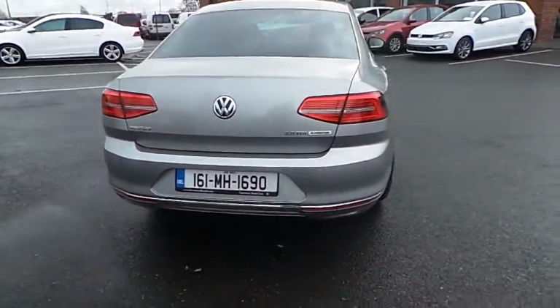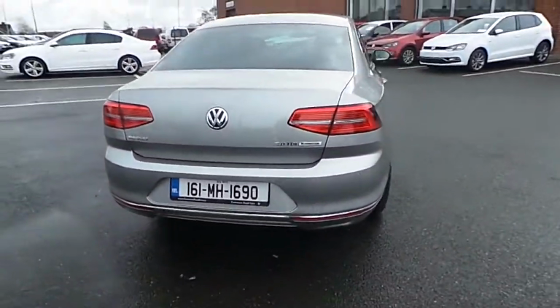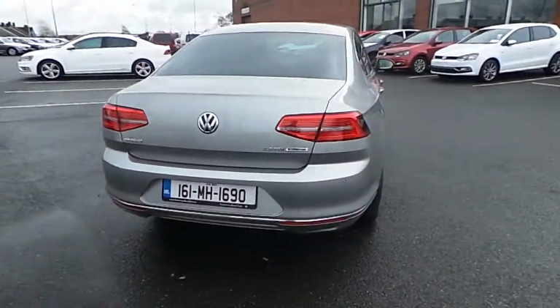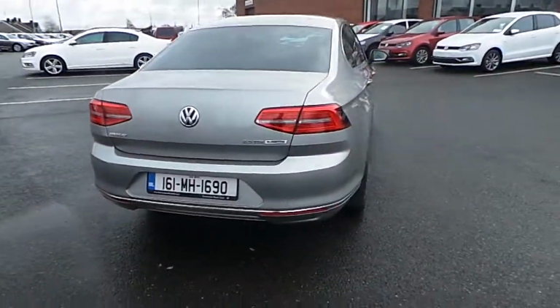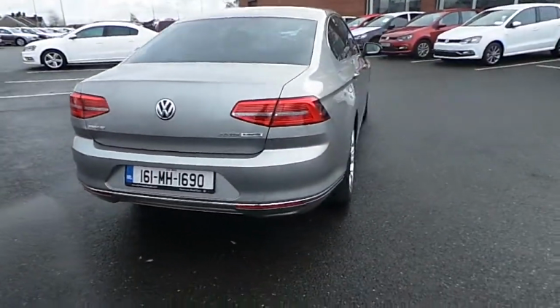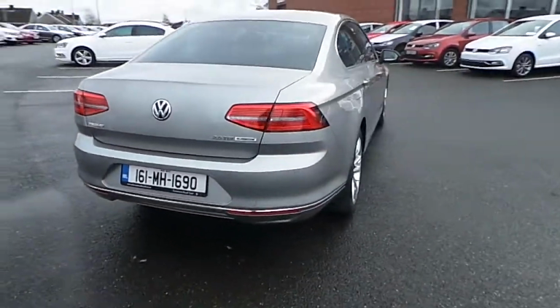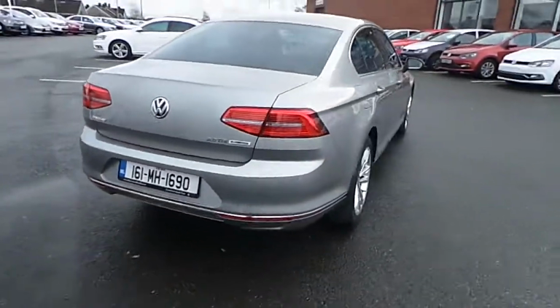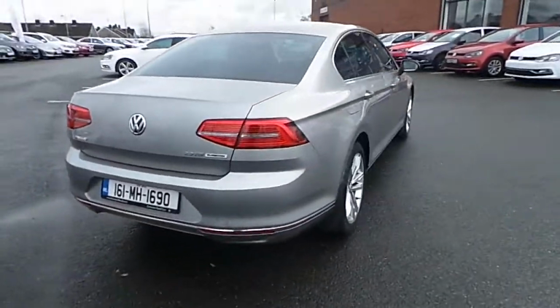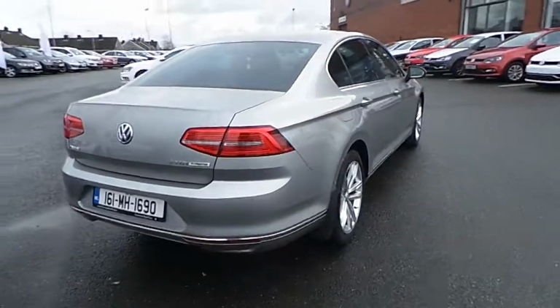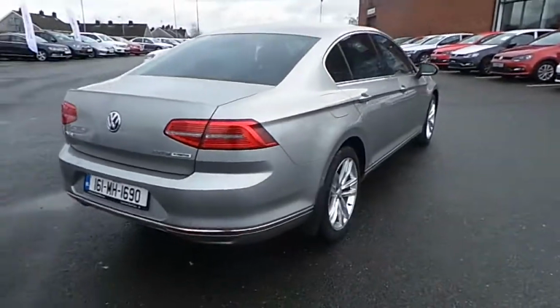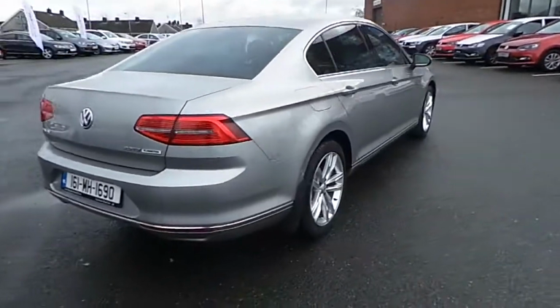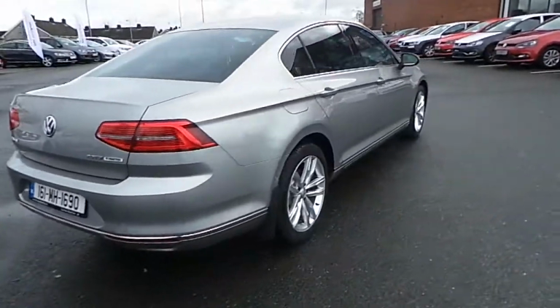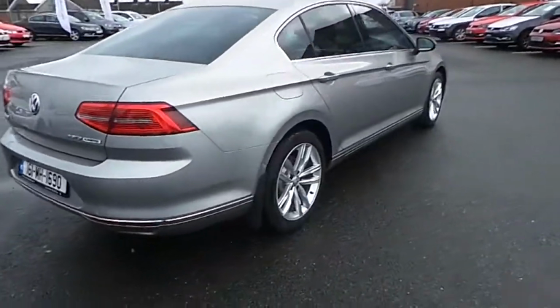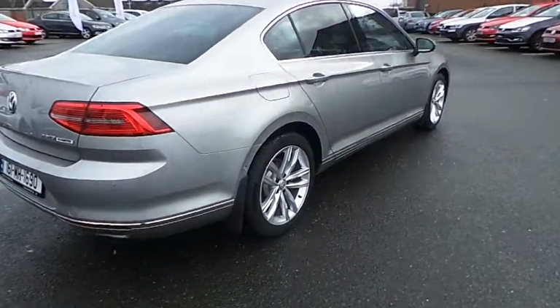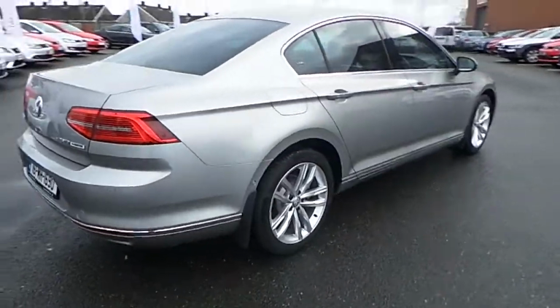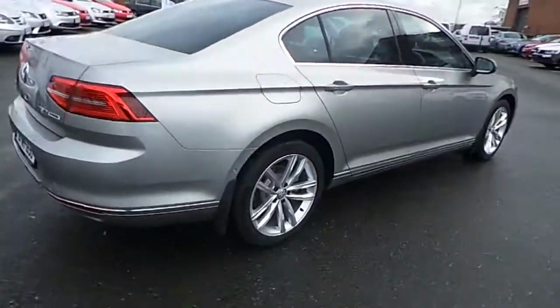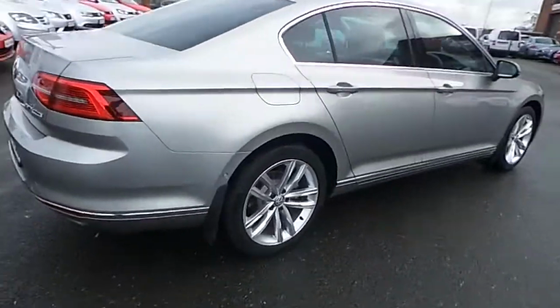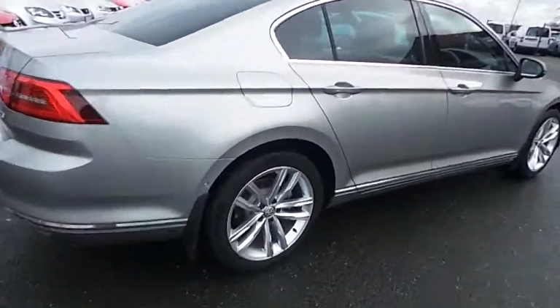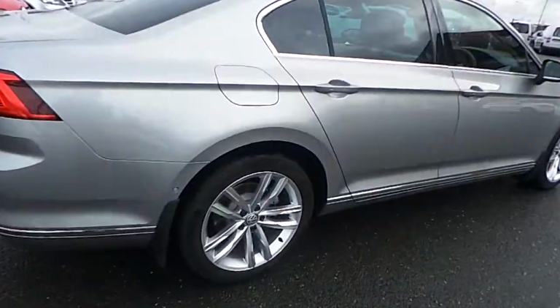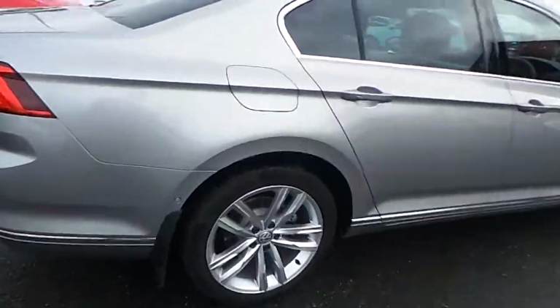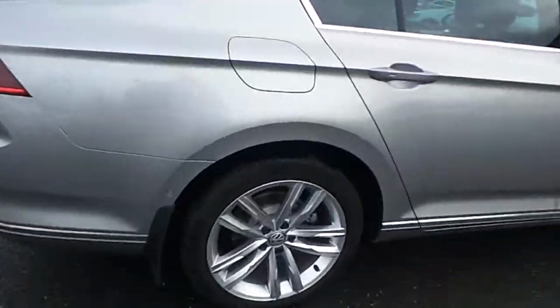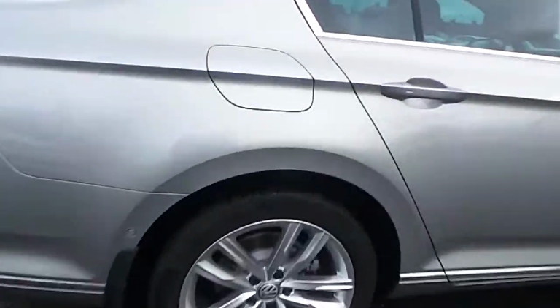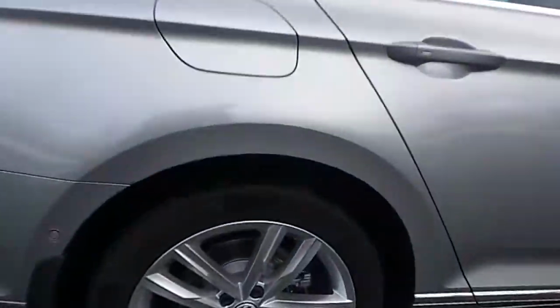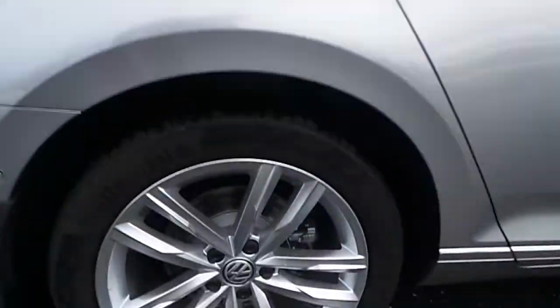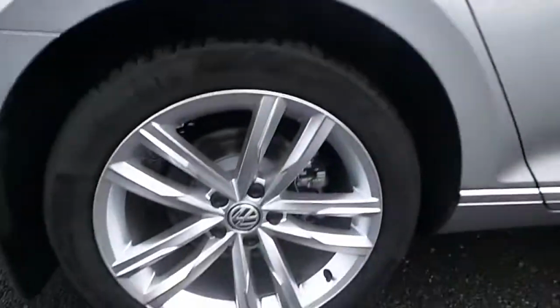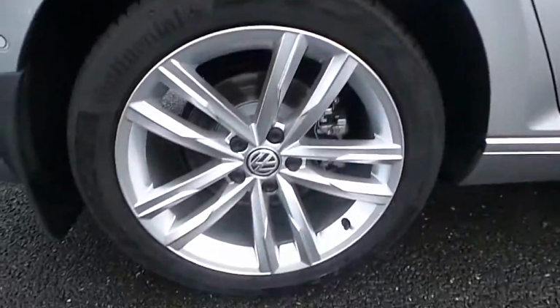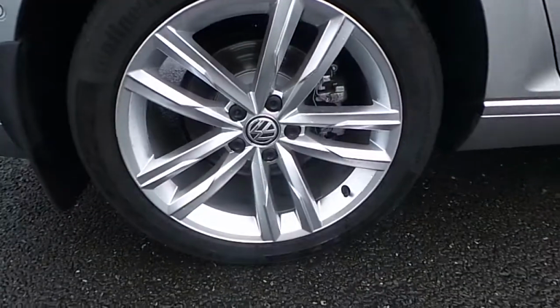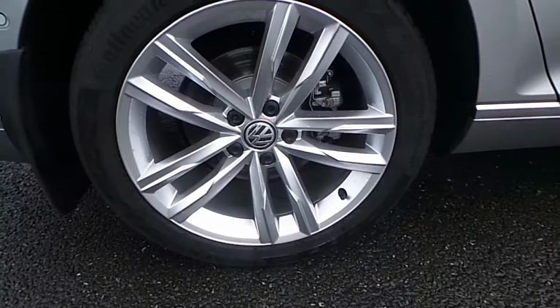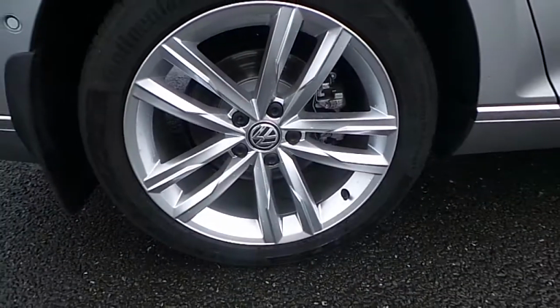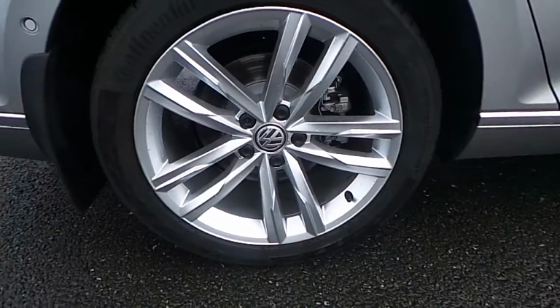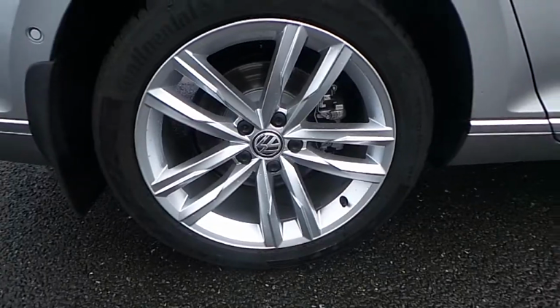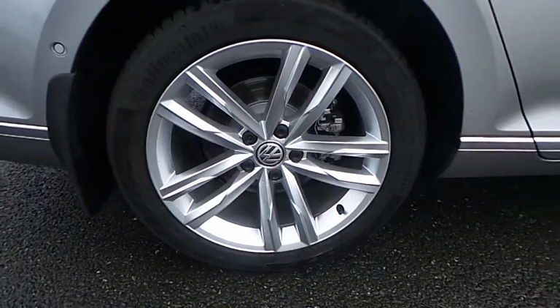It's finished in tungsten silver metallic, with 18 inch alloy wheels.